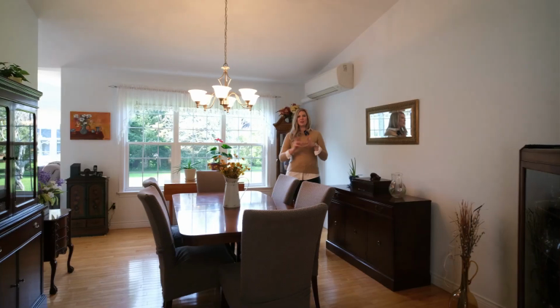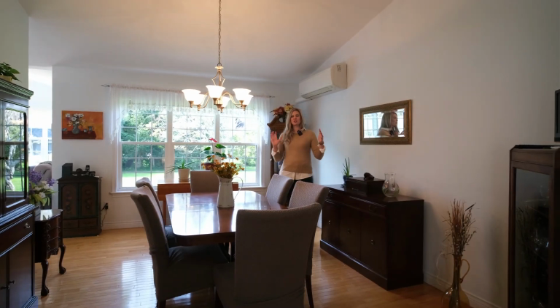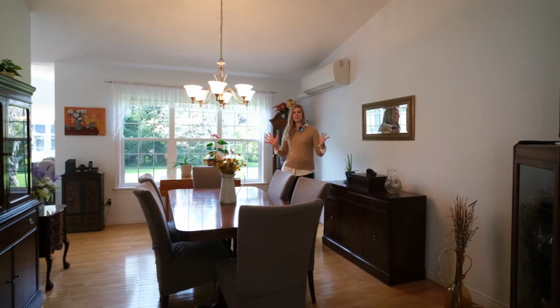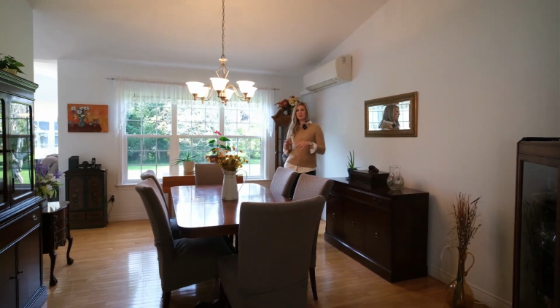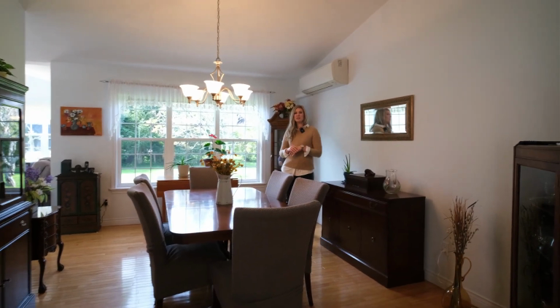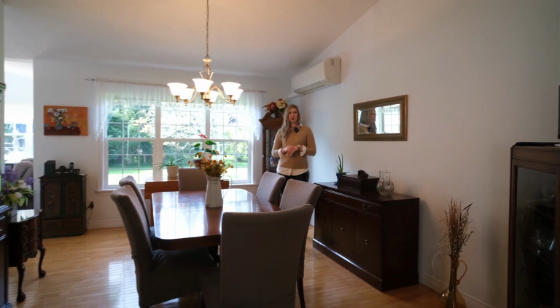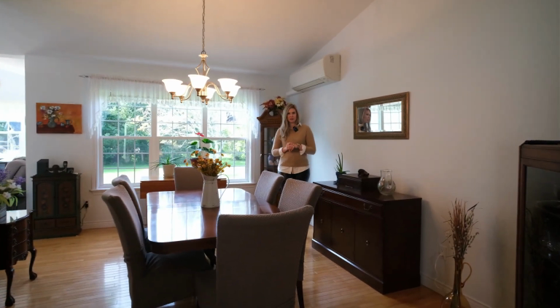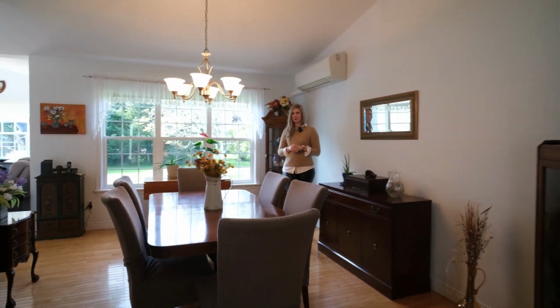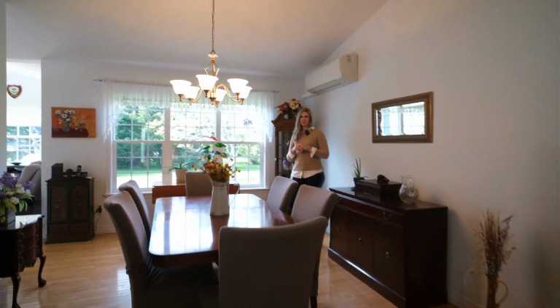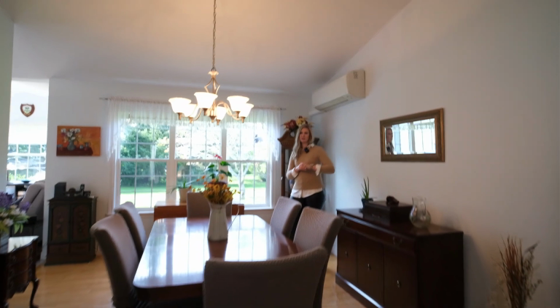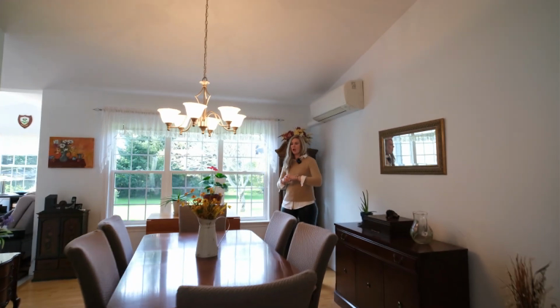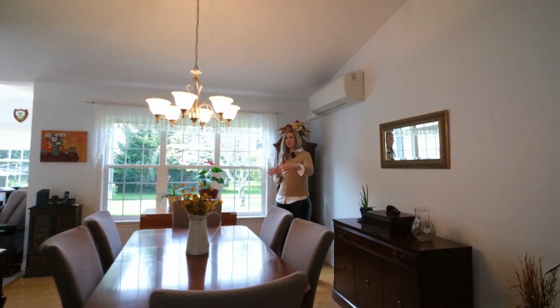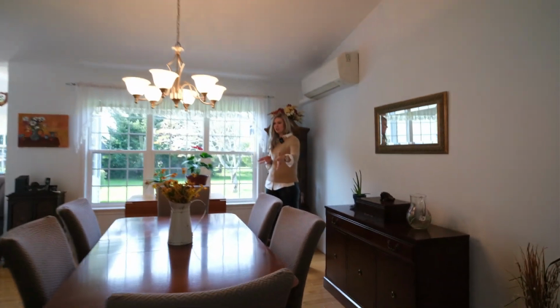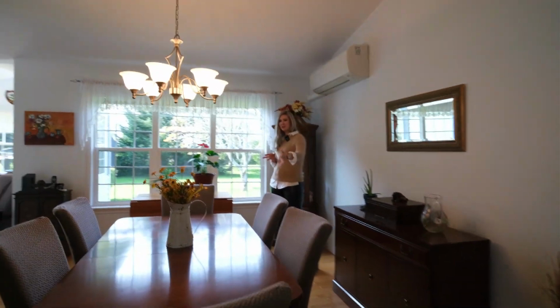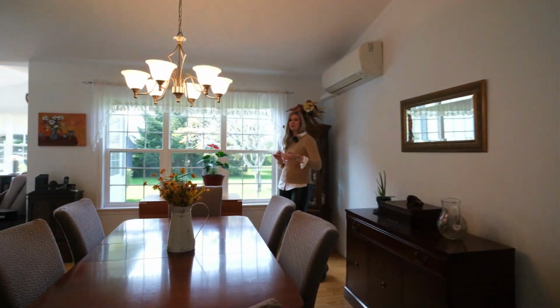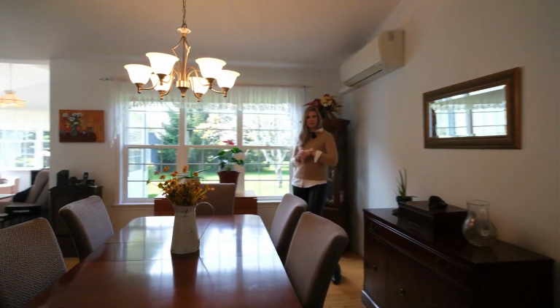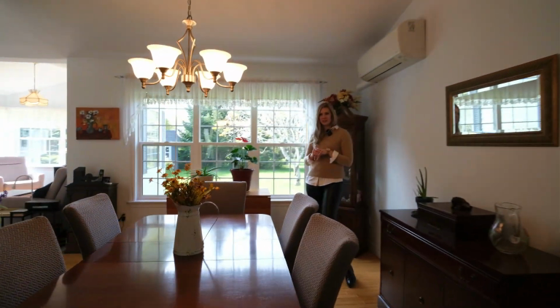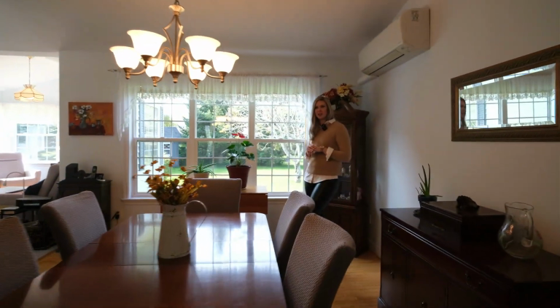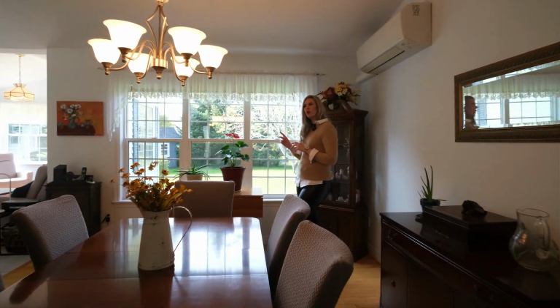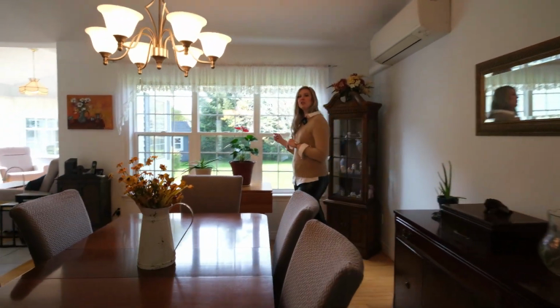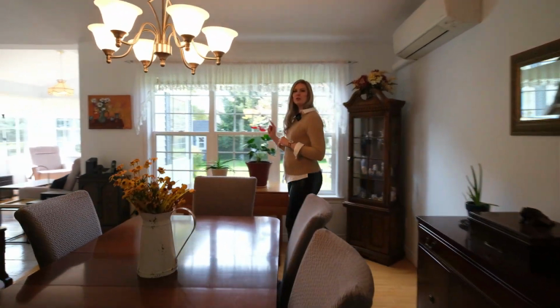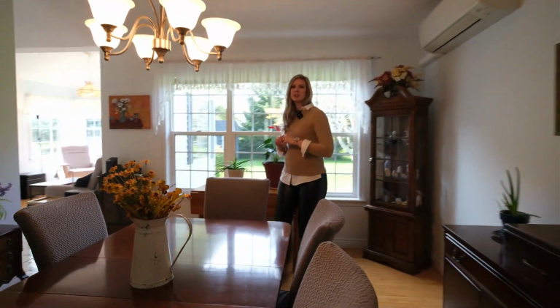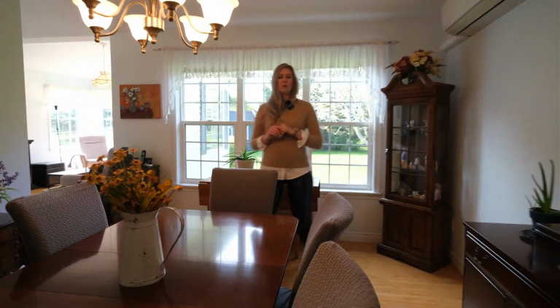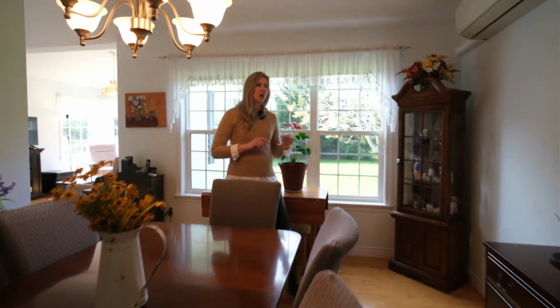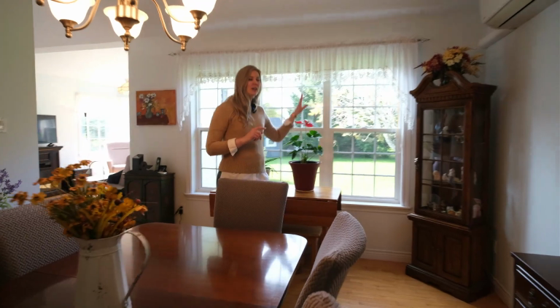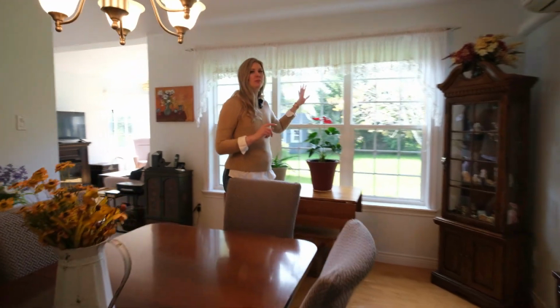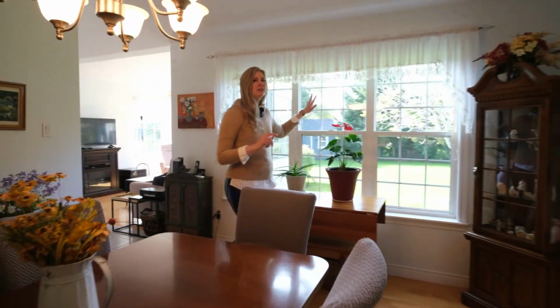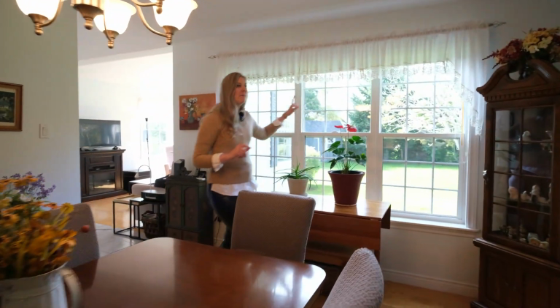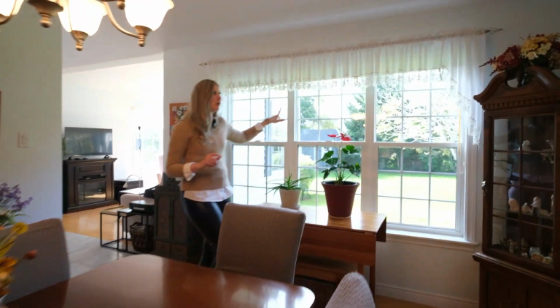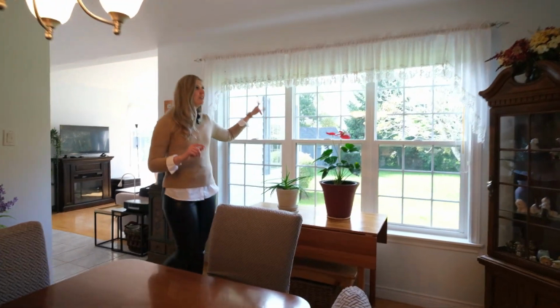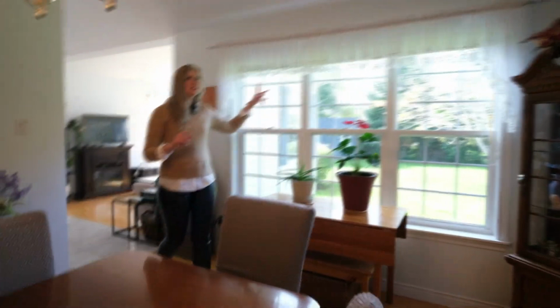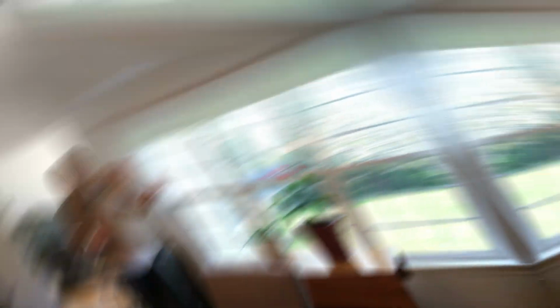This great dining room is perfect for family dinners. It holds a large table with lots of seating. You'll also note that this home has all custom blinds made perfectly to fit each window.